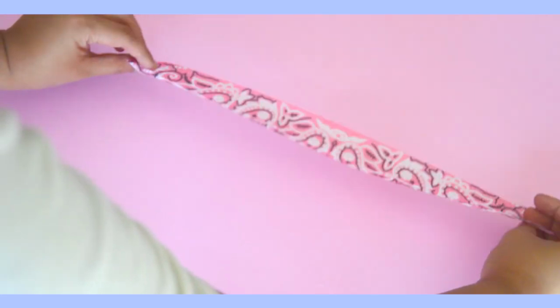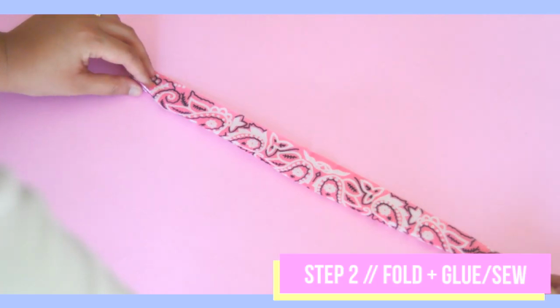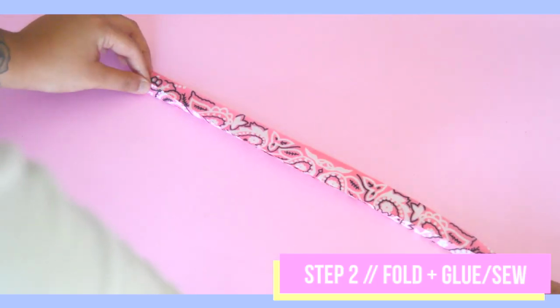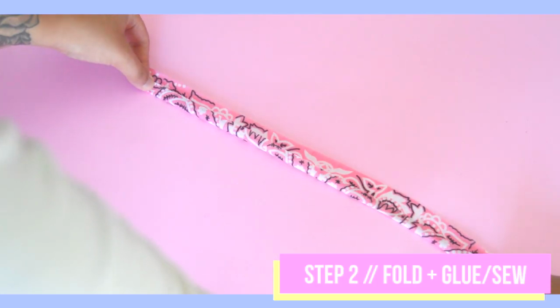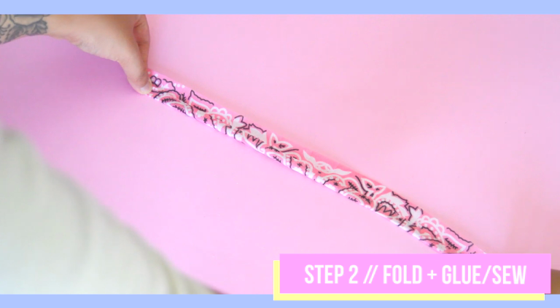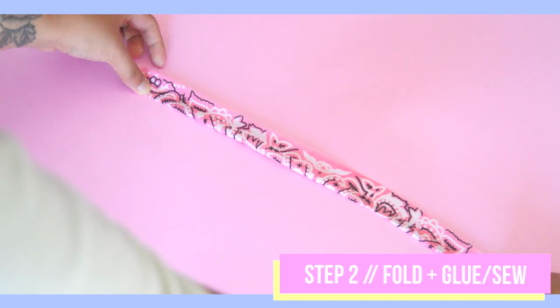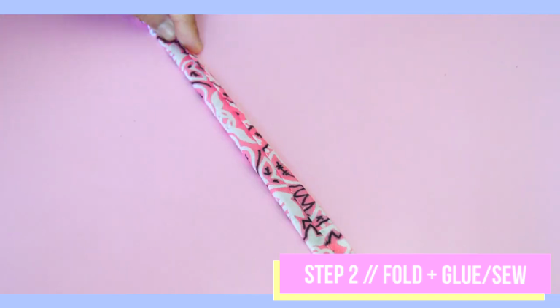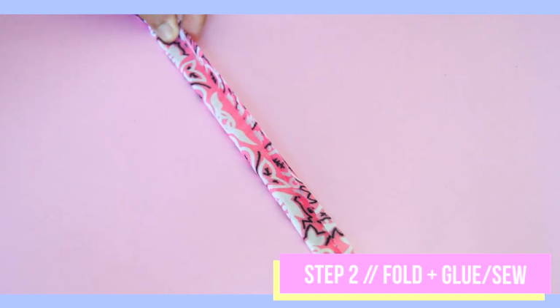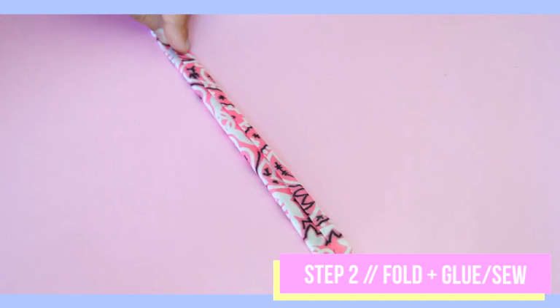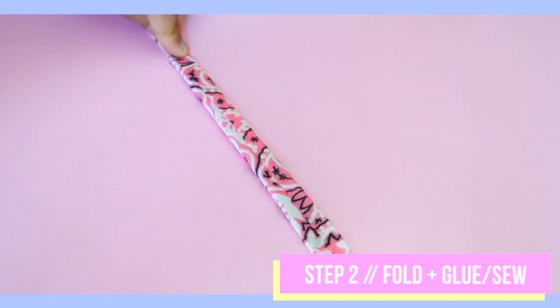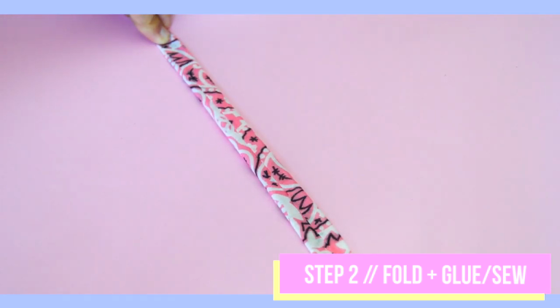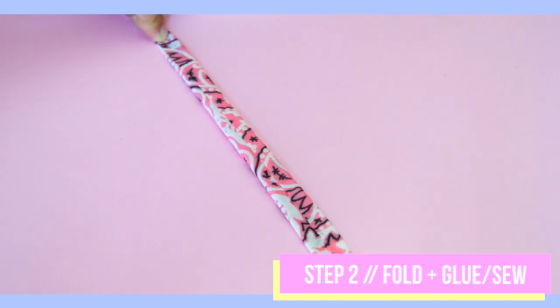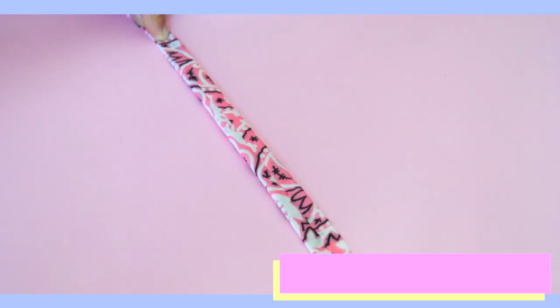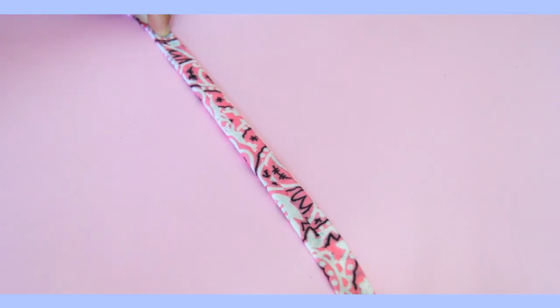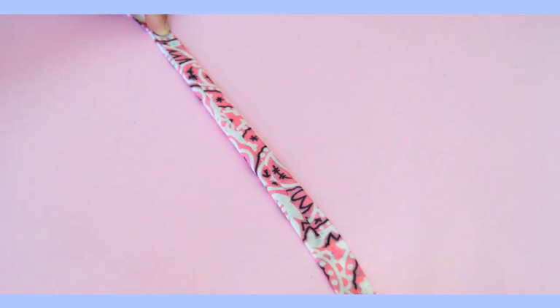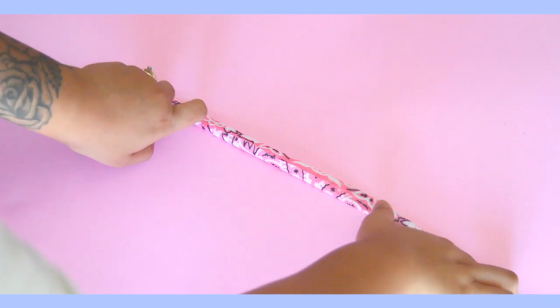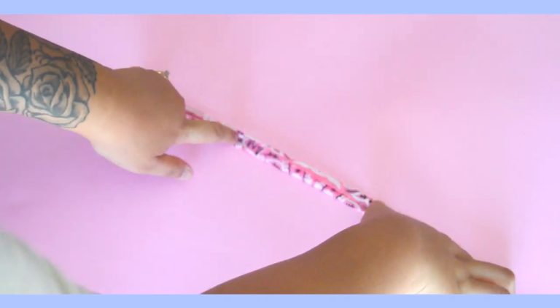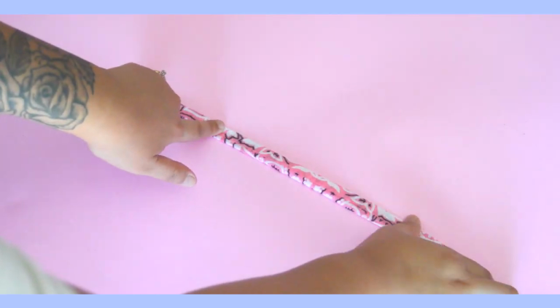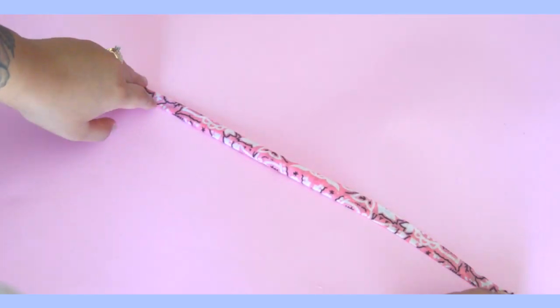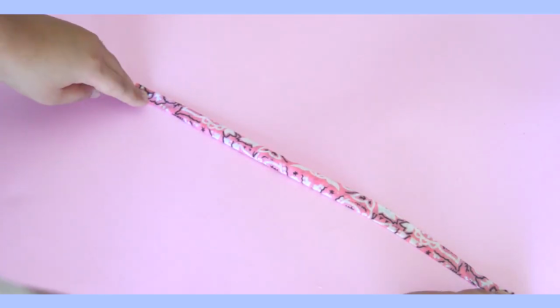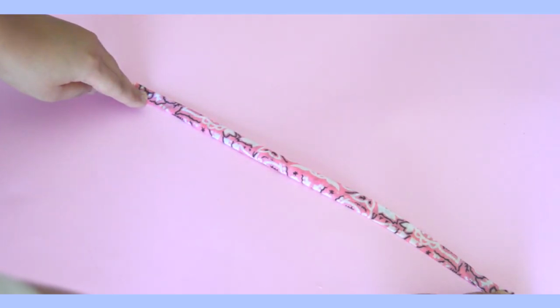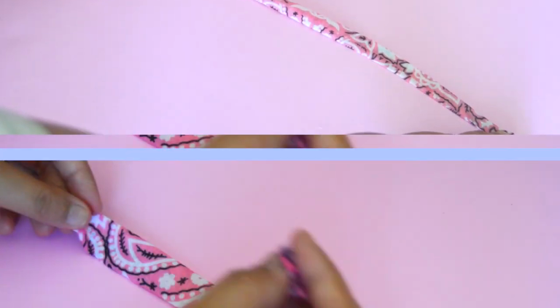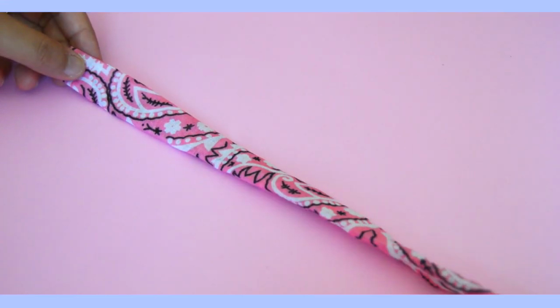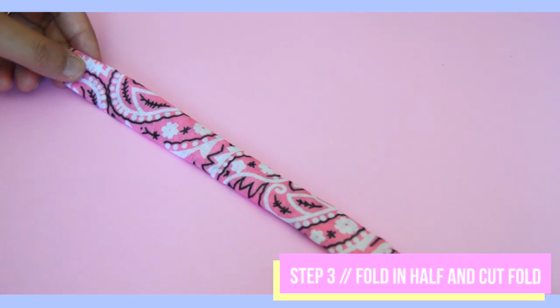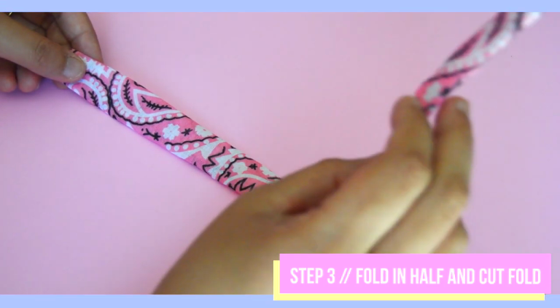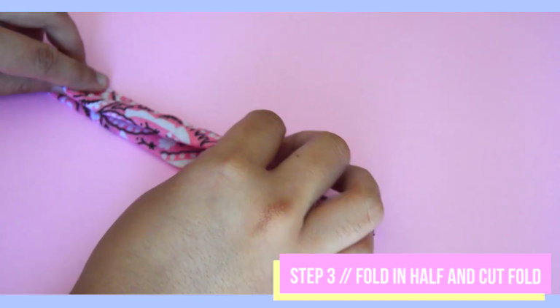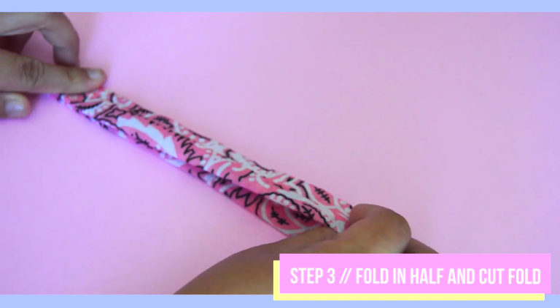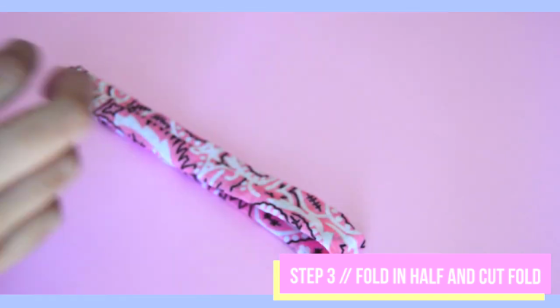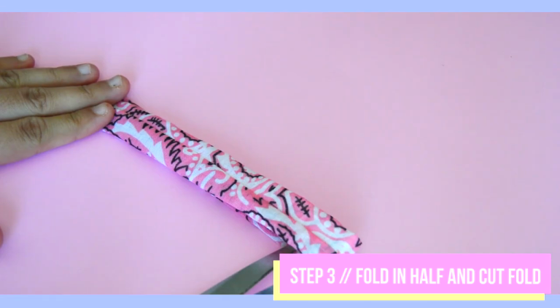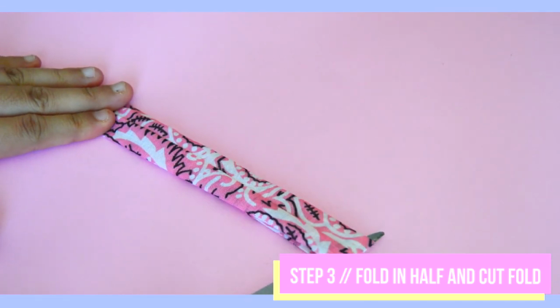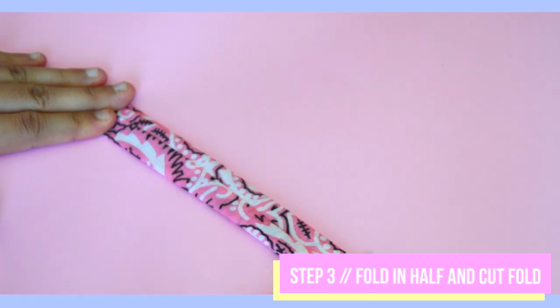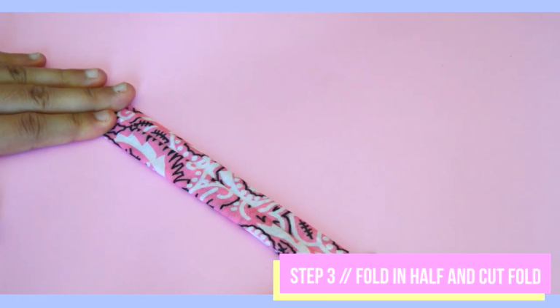To create a clean finish edge, fold over the edges of the bandana piece you just cut out. You could choose to sew it together, but fabric glue will work as well — you just need to wait for it to dry completely before moving on. For step three, fold your choker in half and cut right on the fold to create two equal pieces.